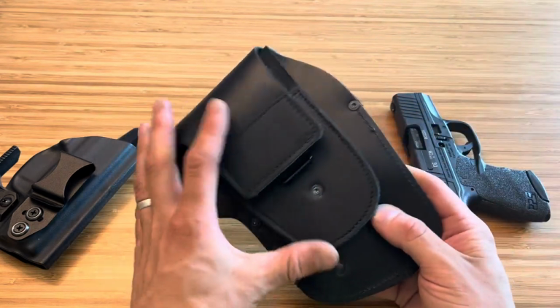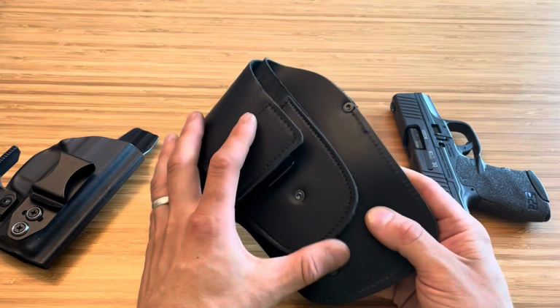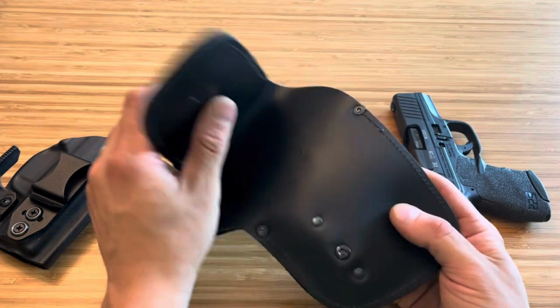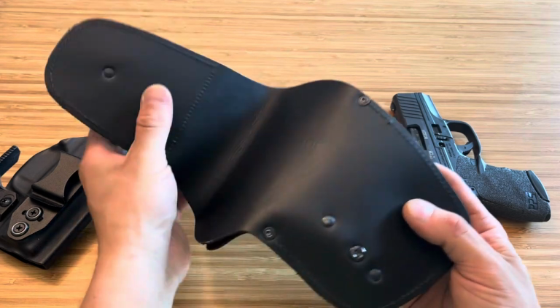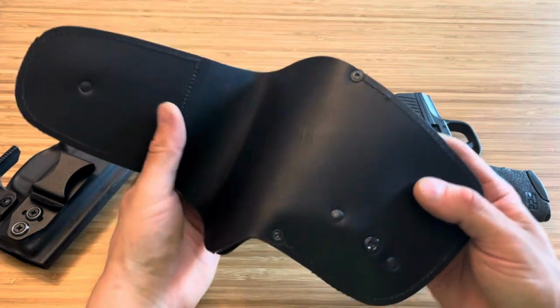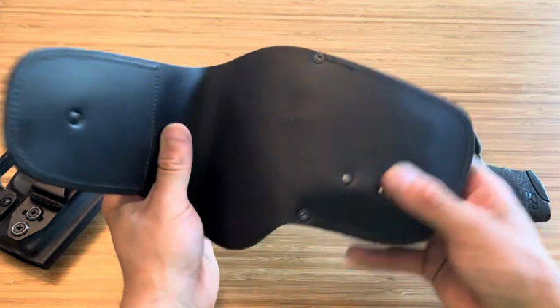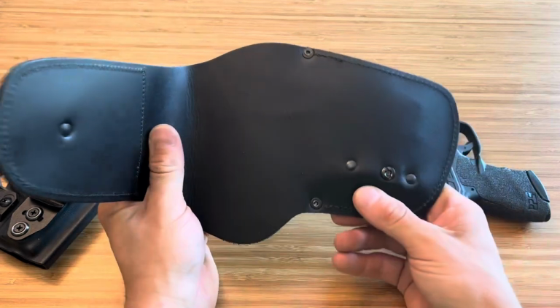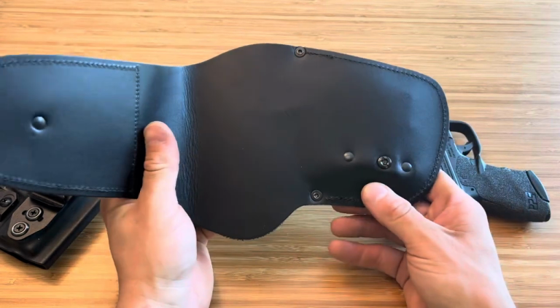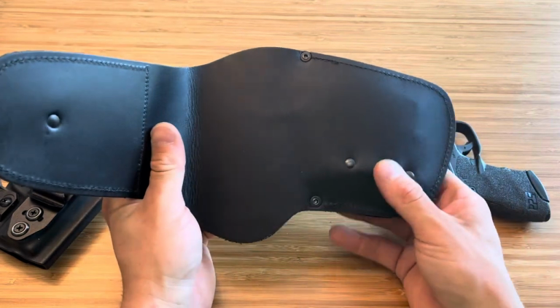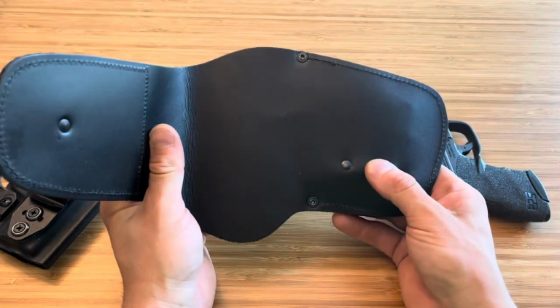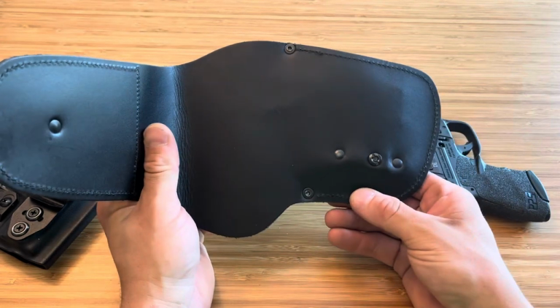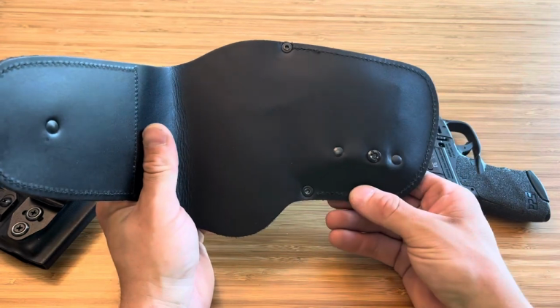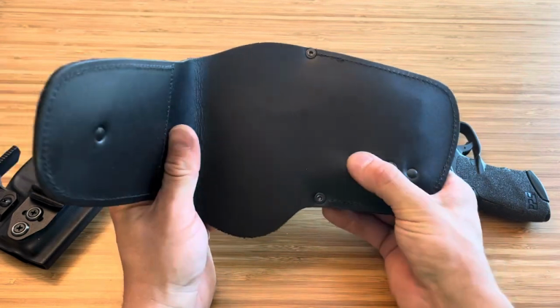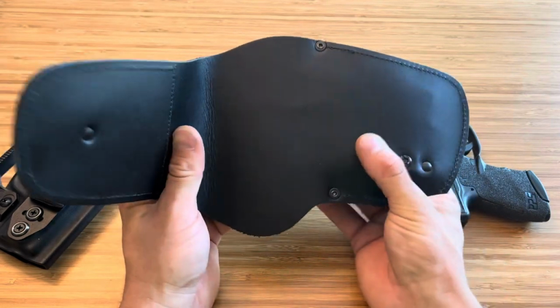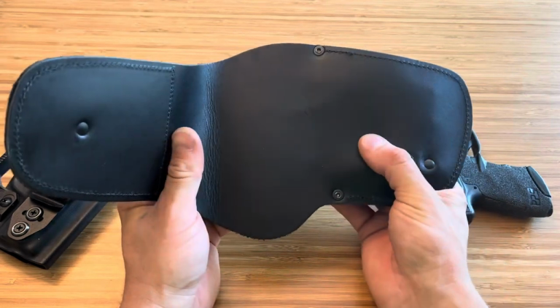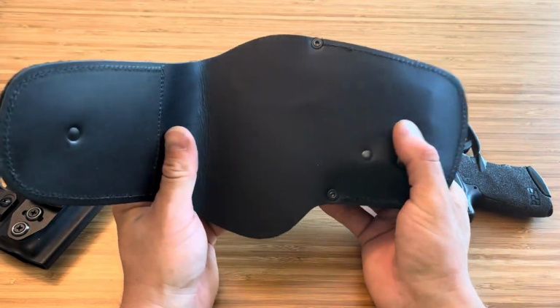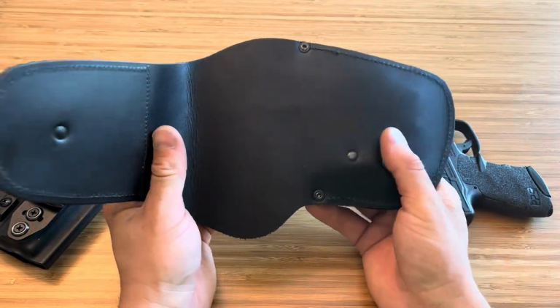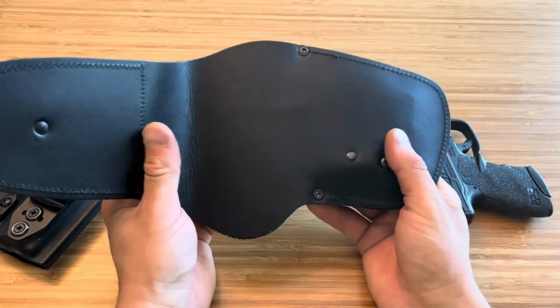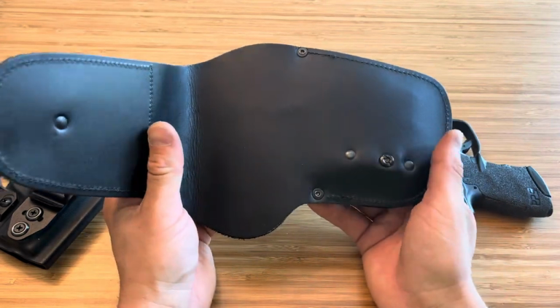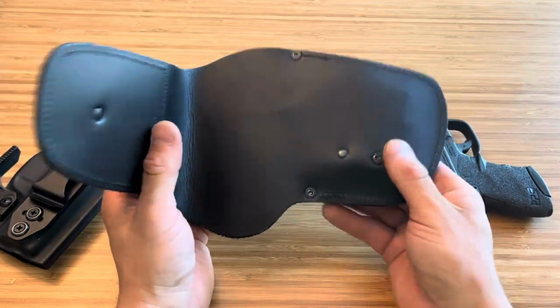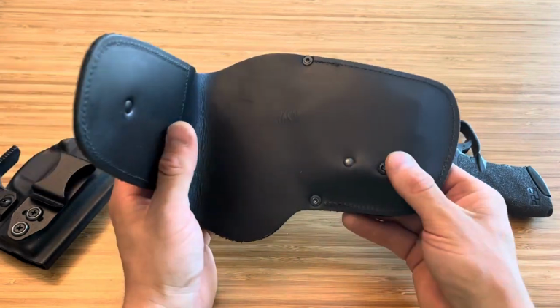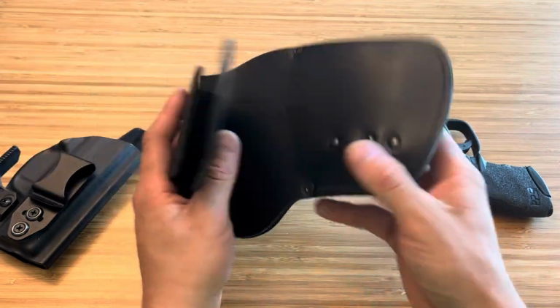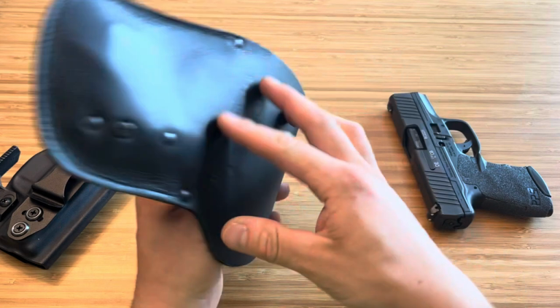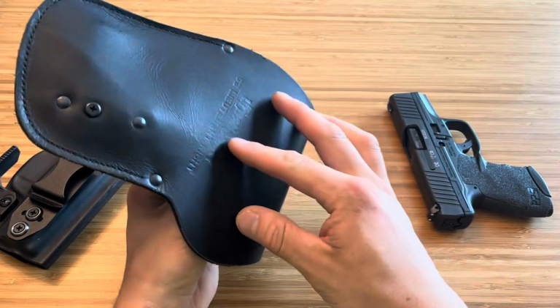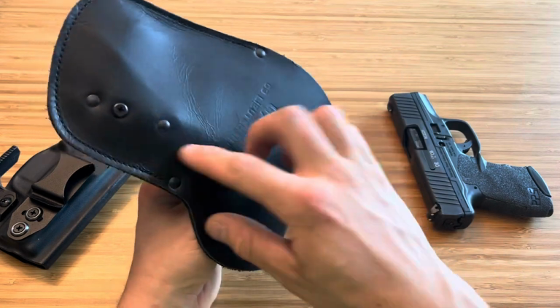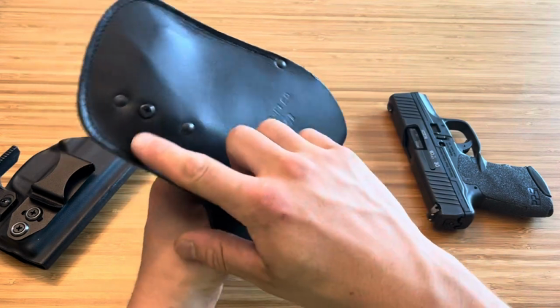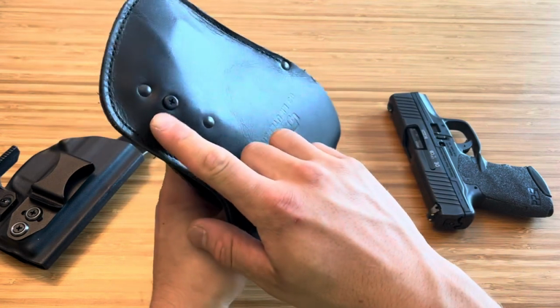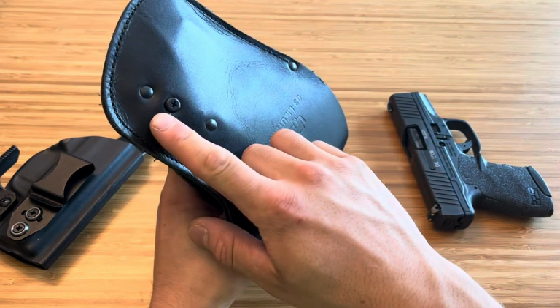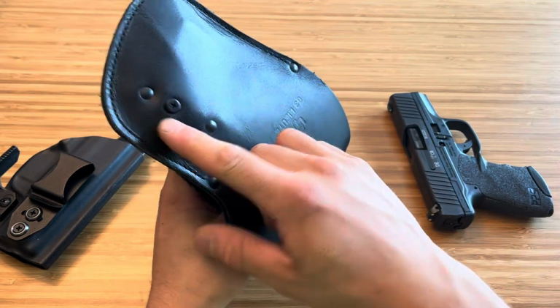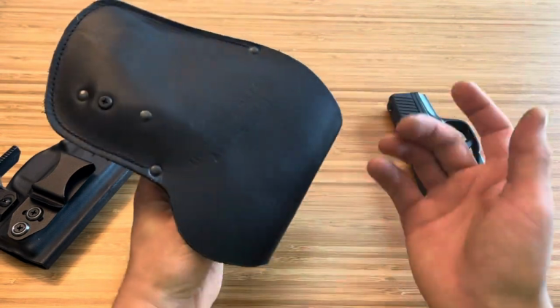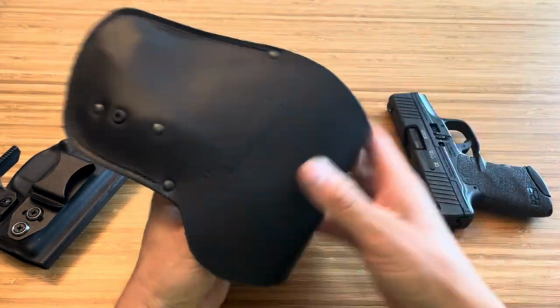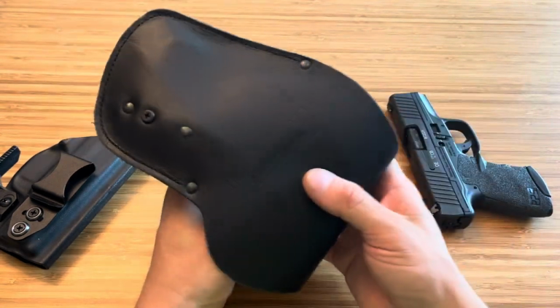One thing that shocked me is when I put the firearm in there, it clicked. There's a little bit of retention in this, and you can even tighten it and loosen it.